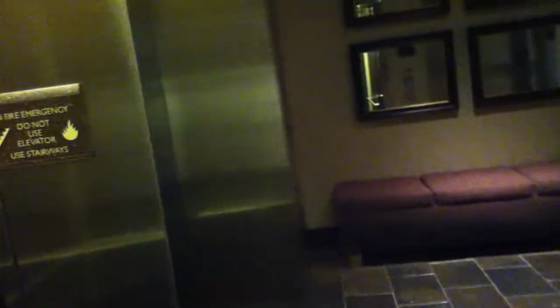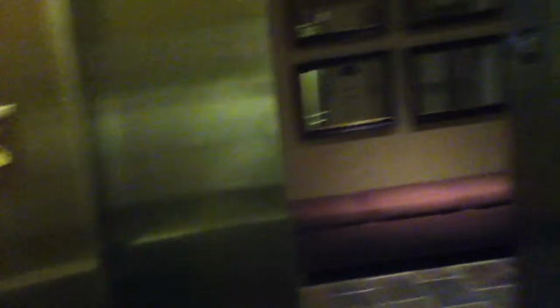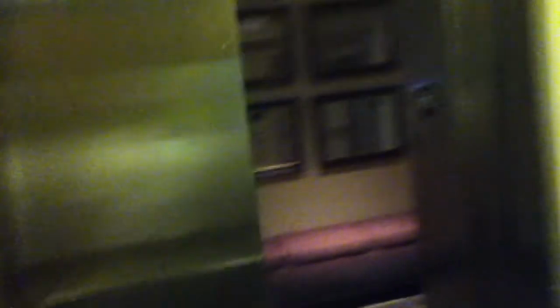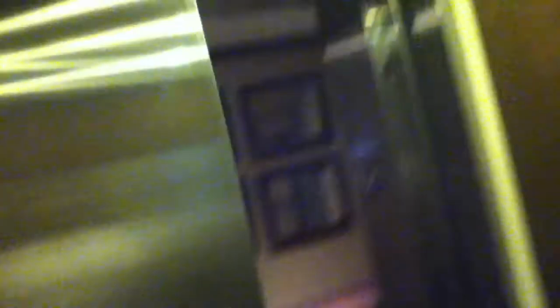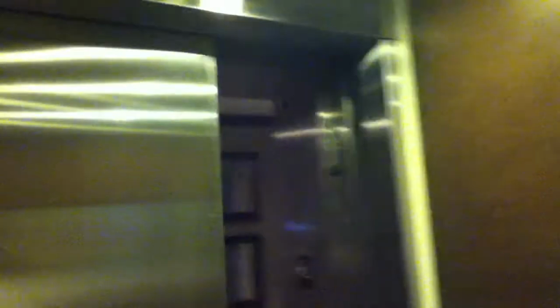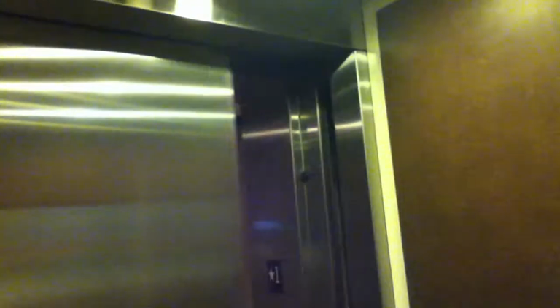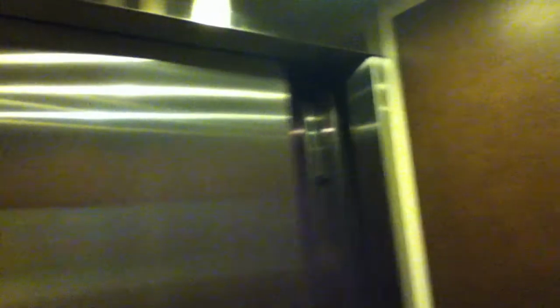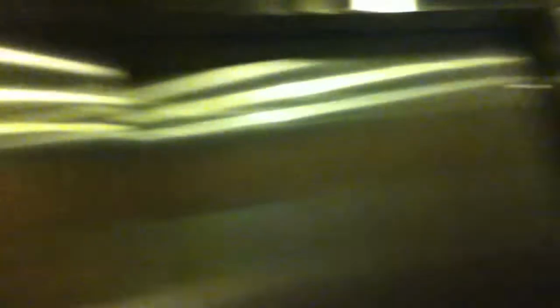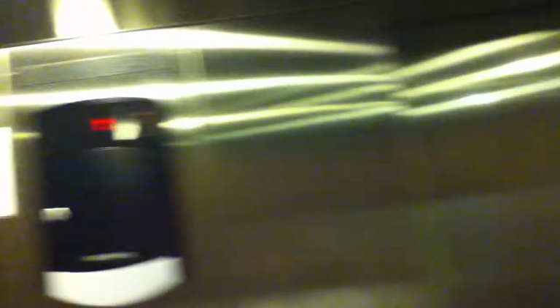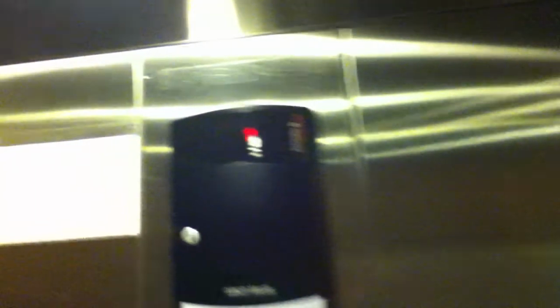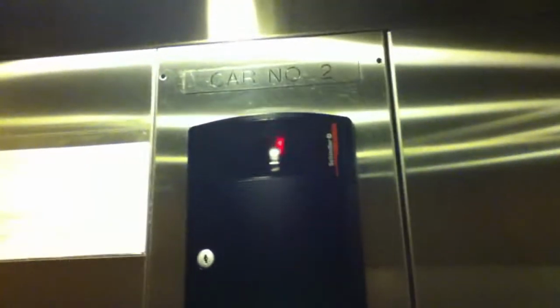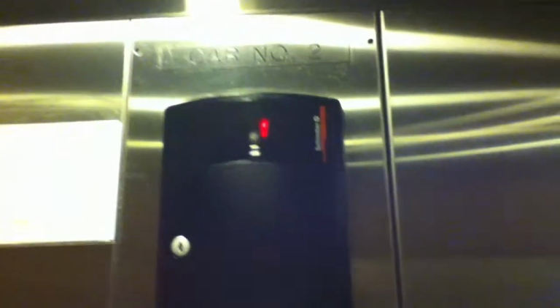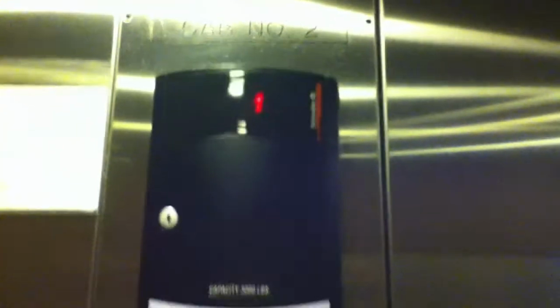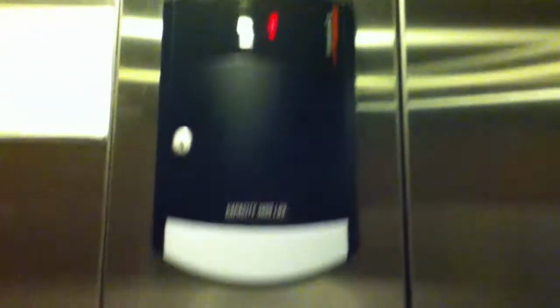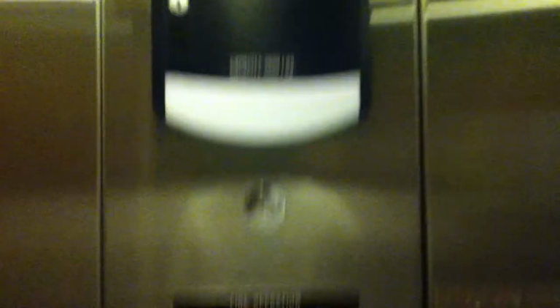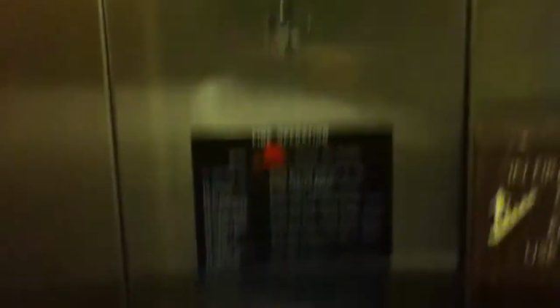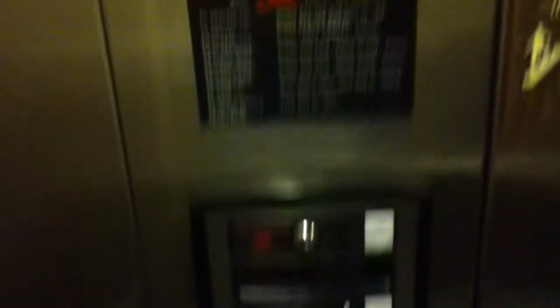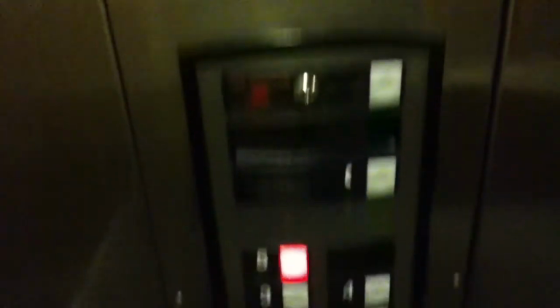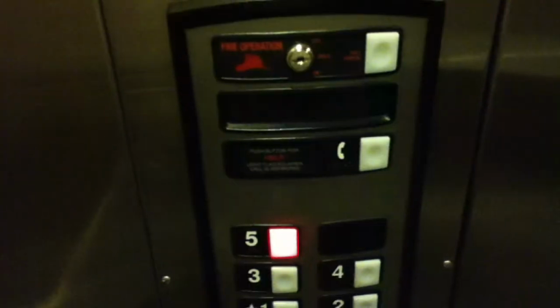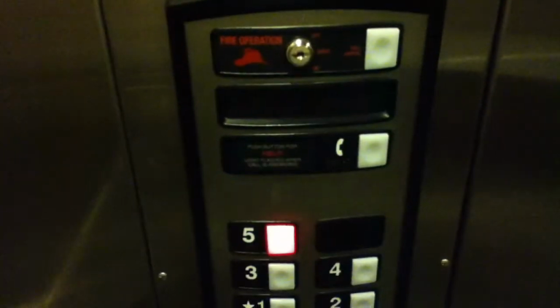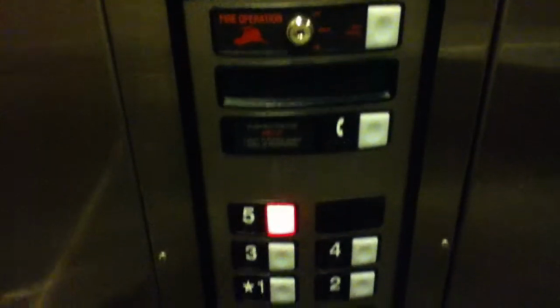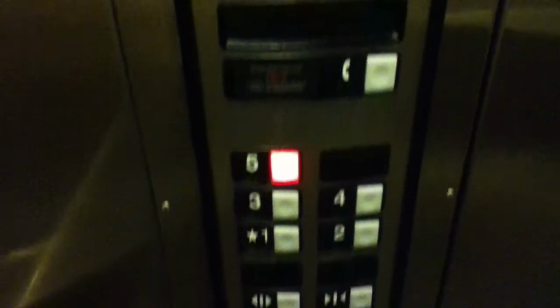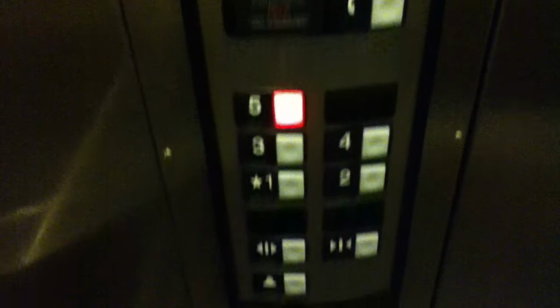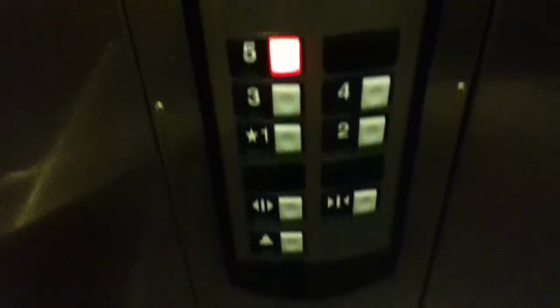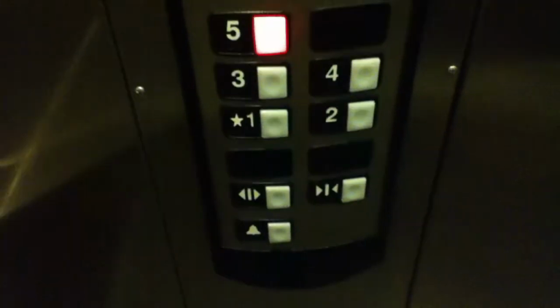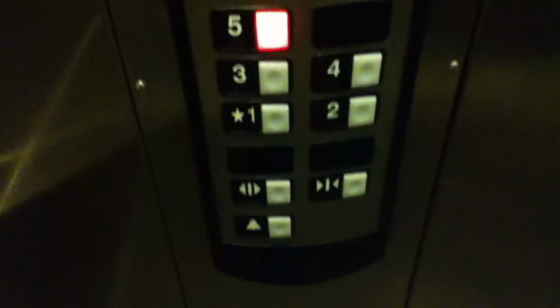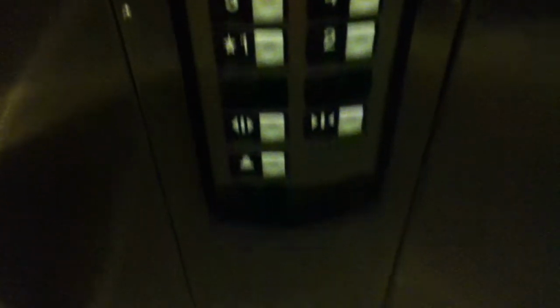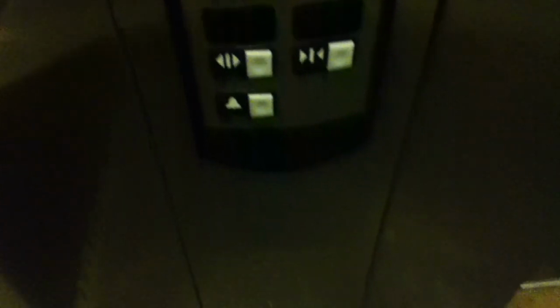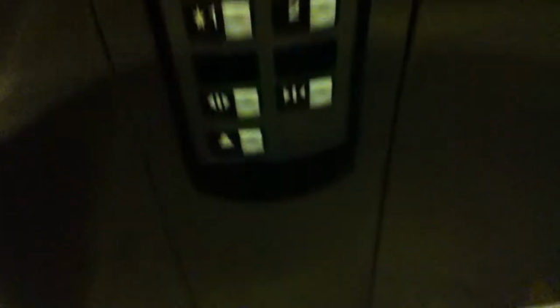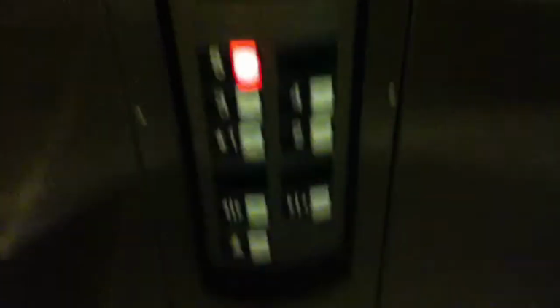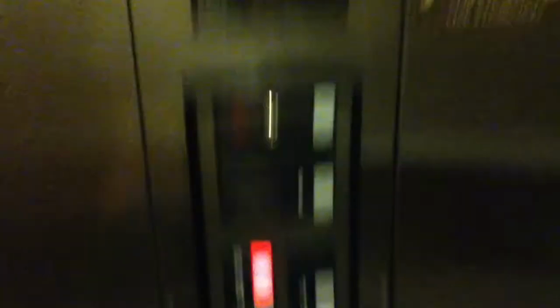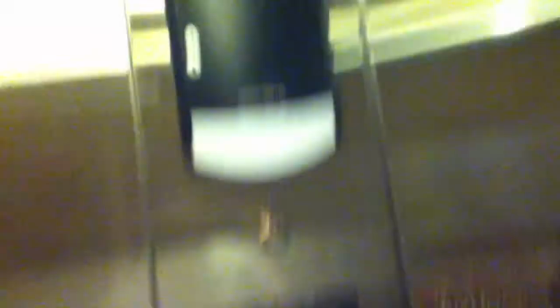Alright, this is the elevator at the Hilton Garden here in El Paso. It's a Schindler elevator. Look at those fixtures.